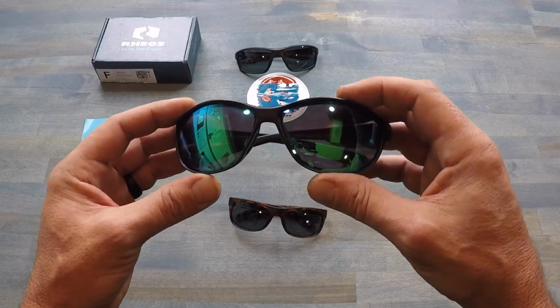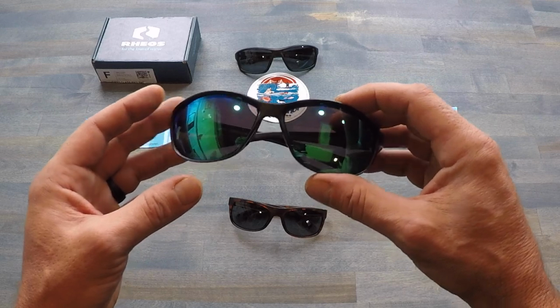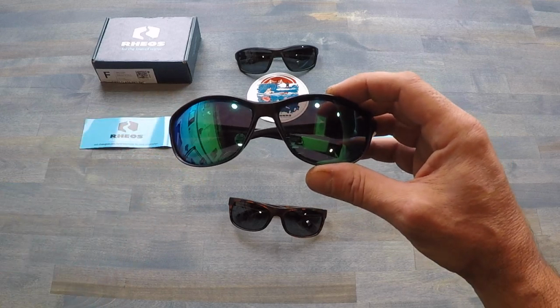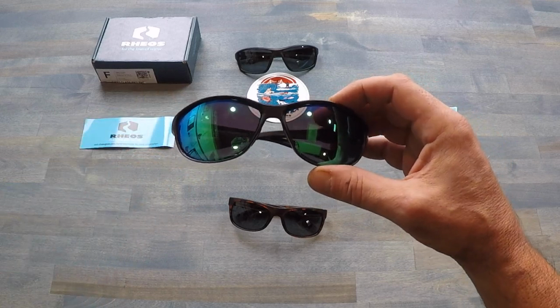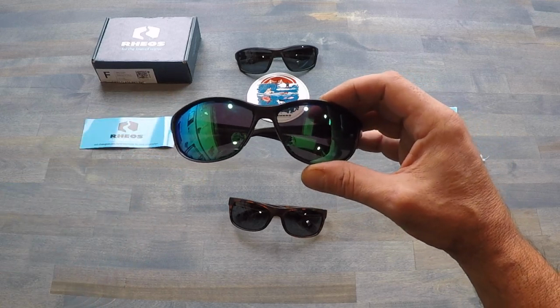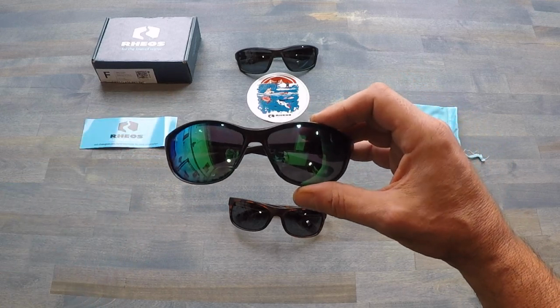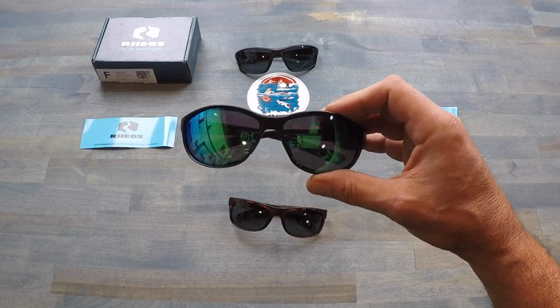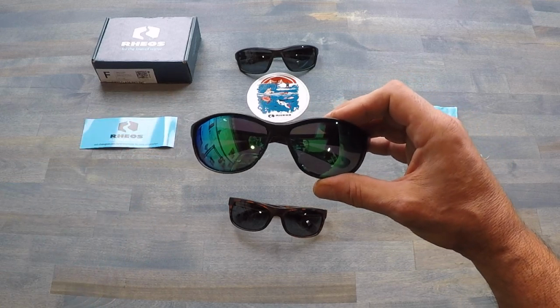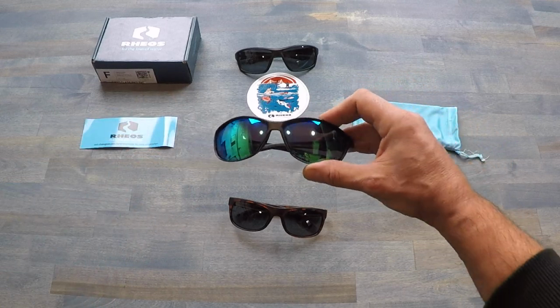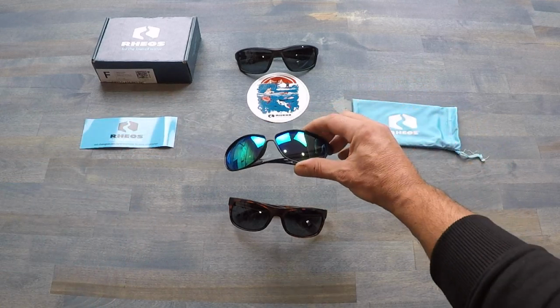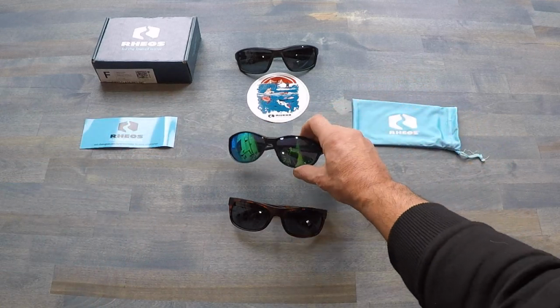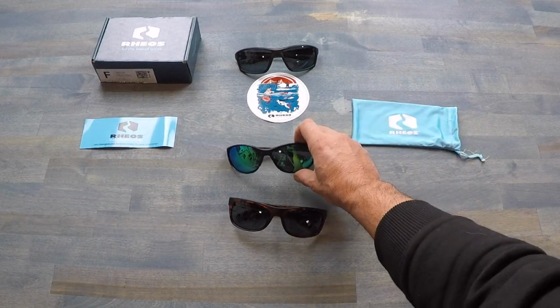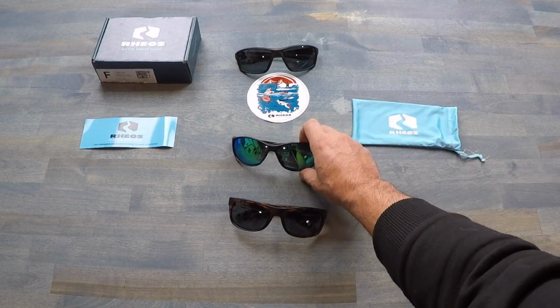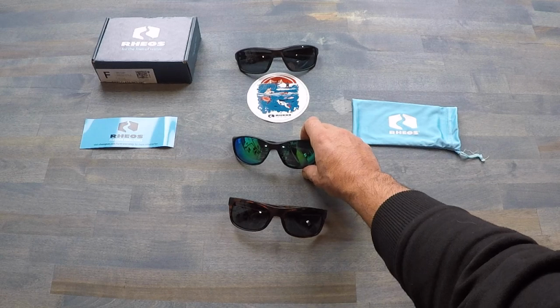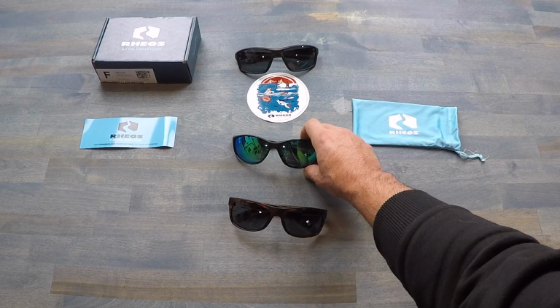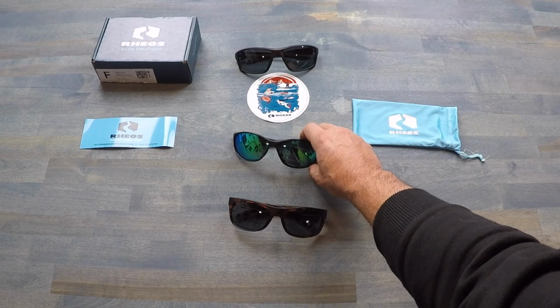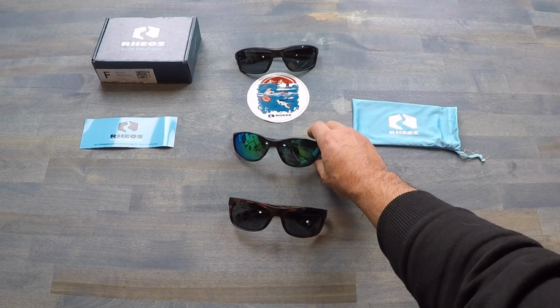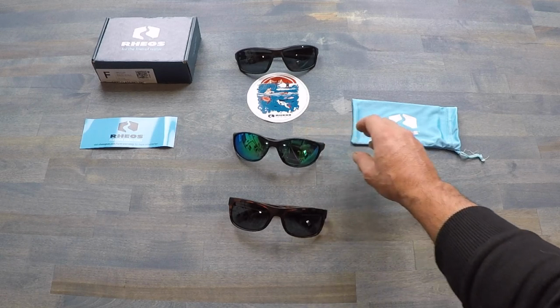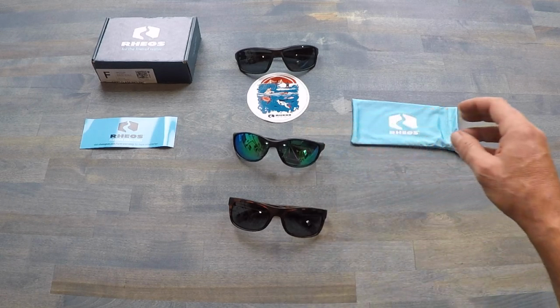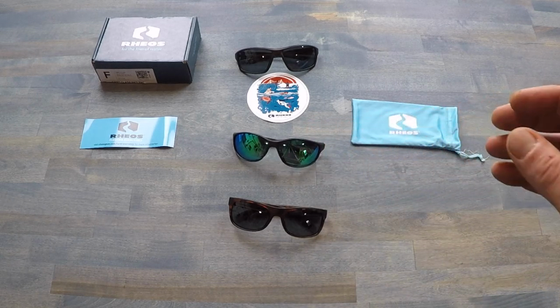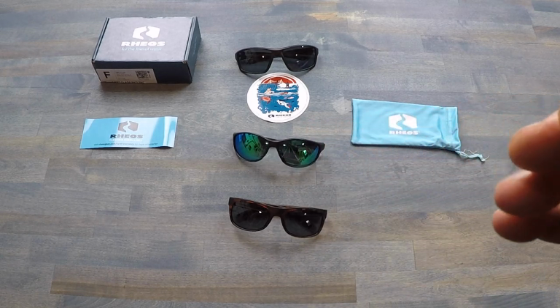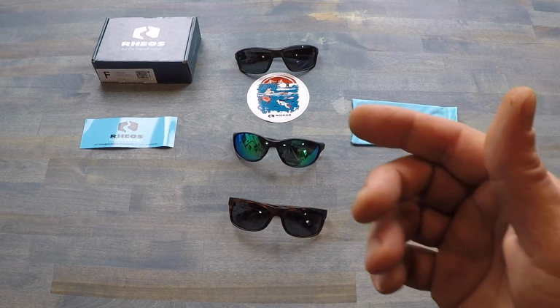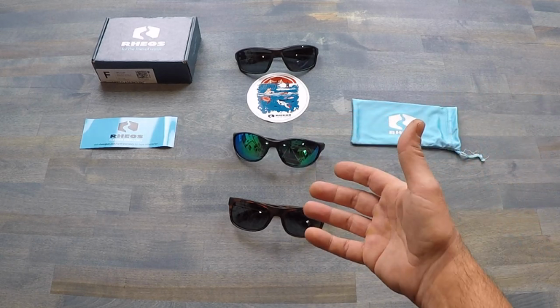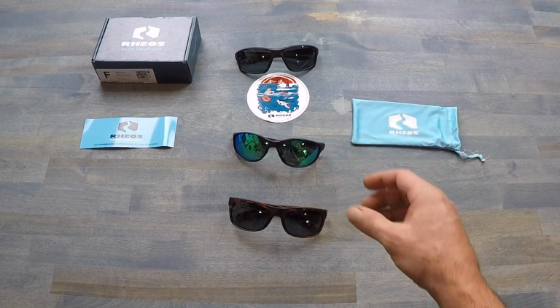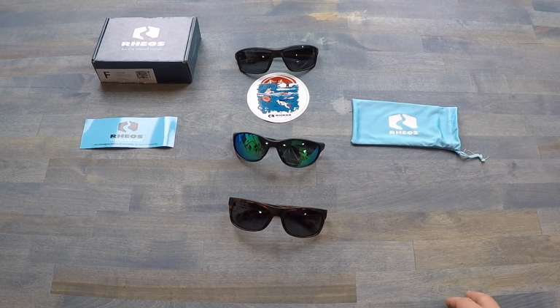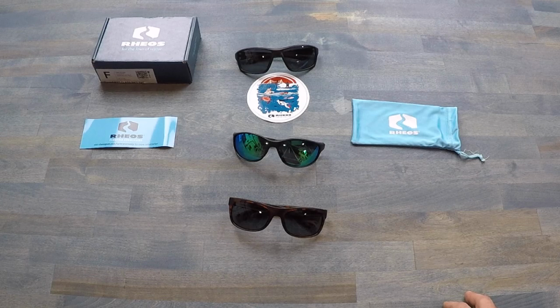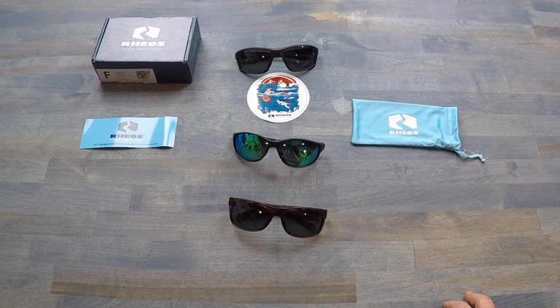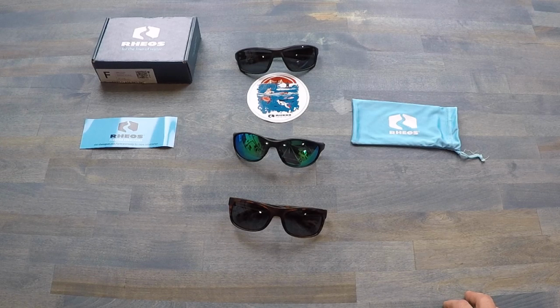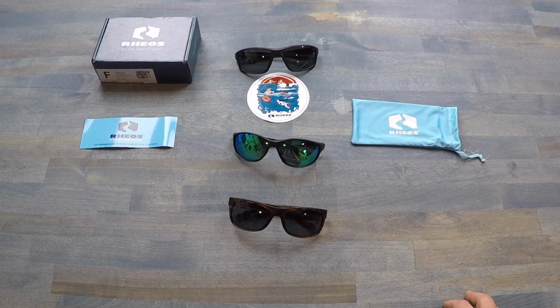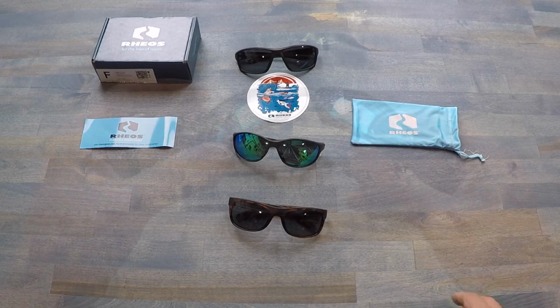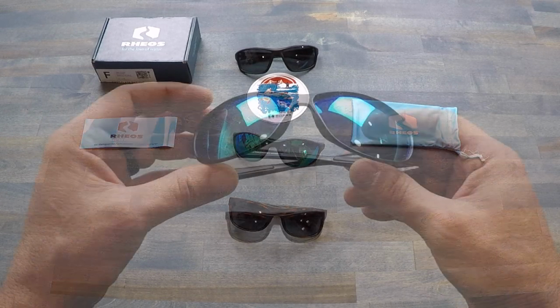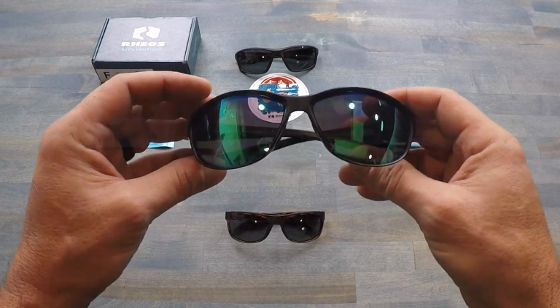So when I saw these Rios being advertised online, I contacted the manufacturer, liked what I saw and what I heard, and decided to put them through my review process. Let's get into some of the detail on why I am a fan of these Rios sunglasses.